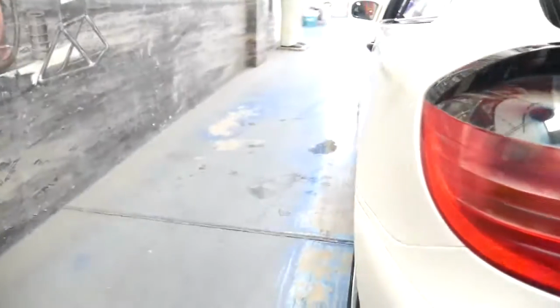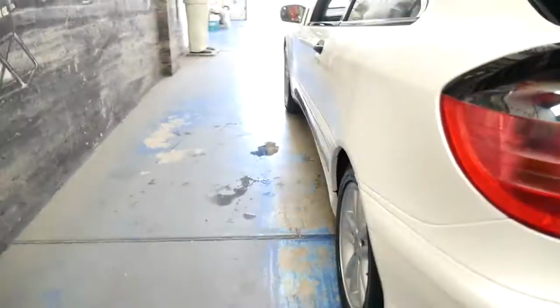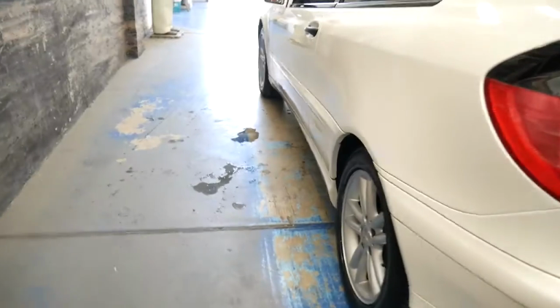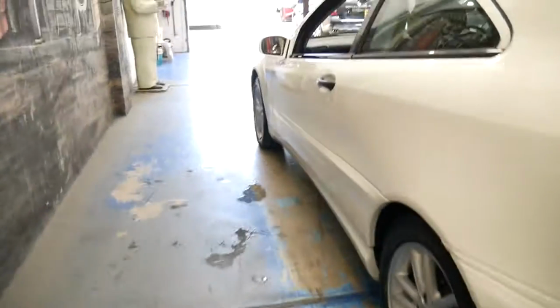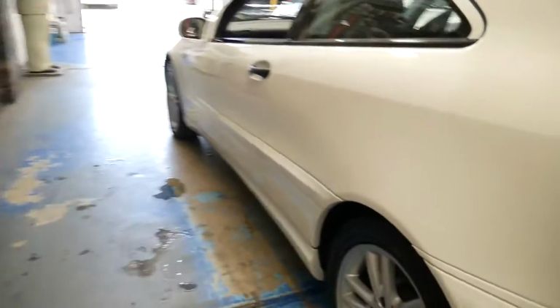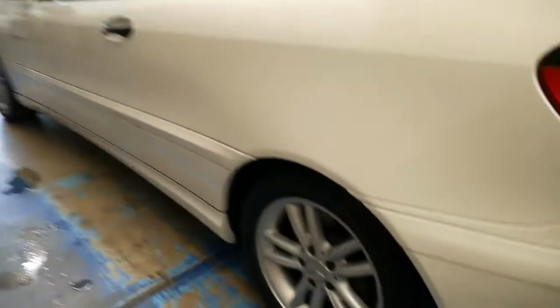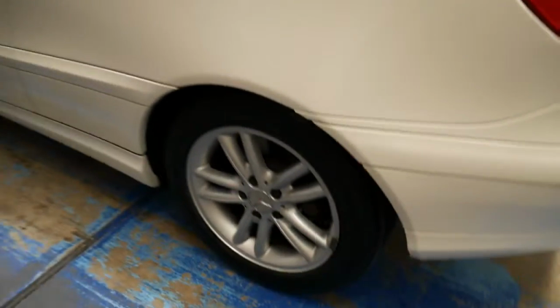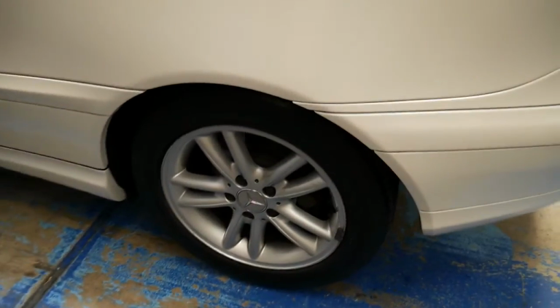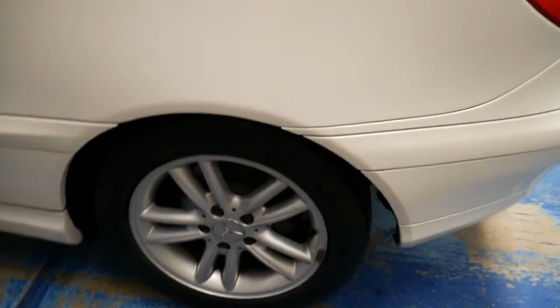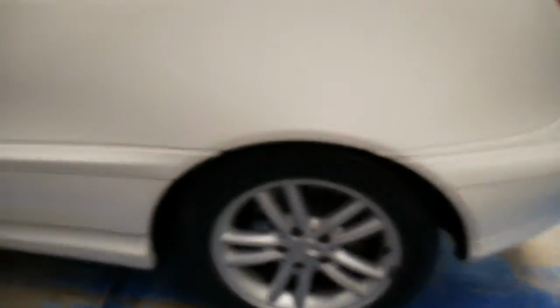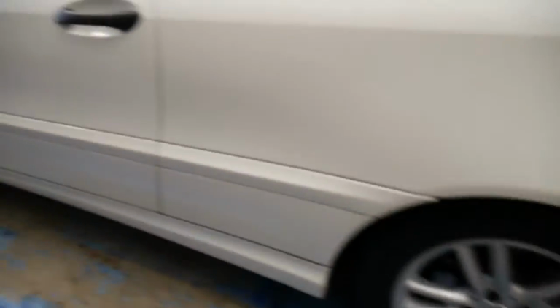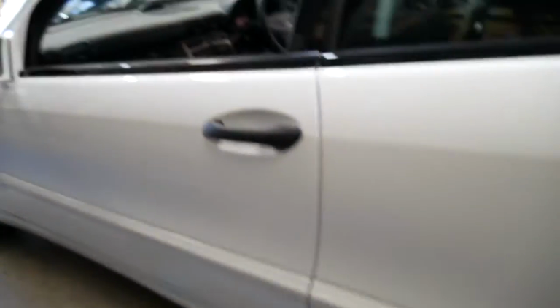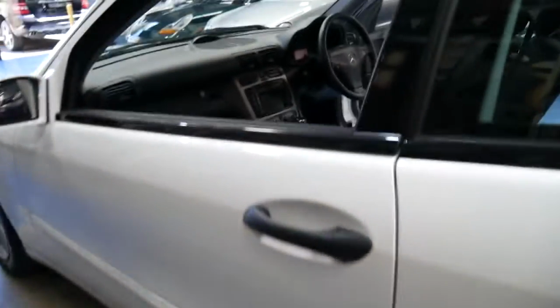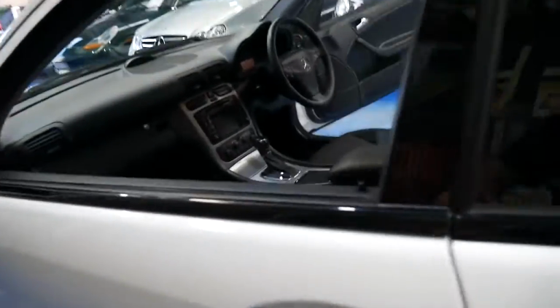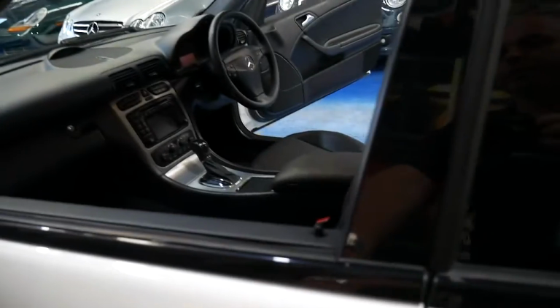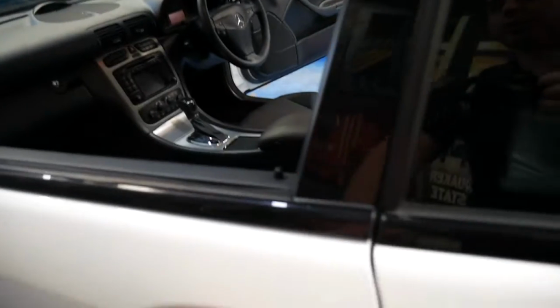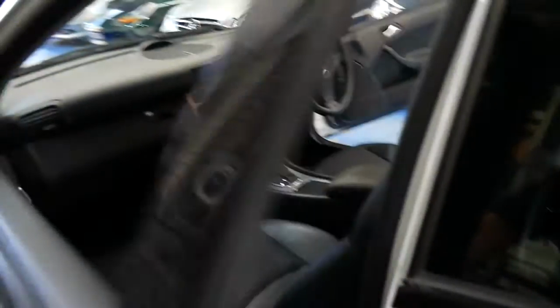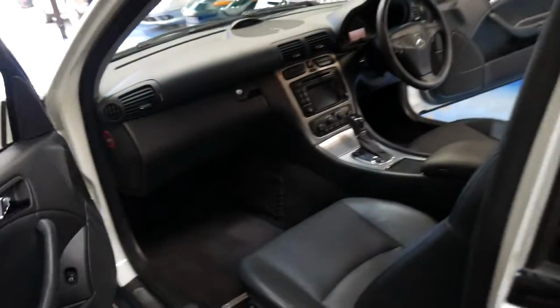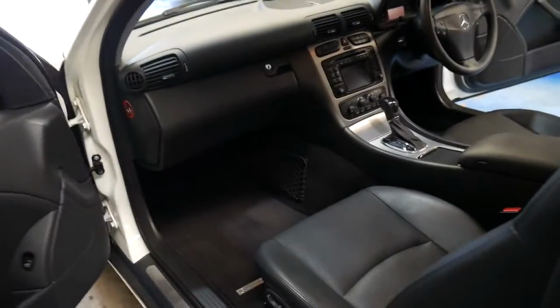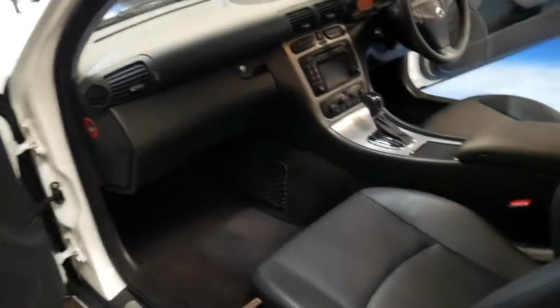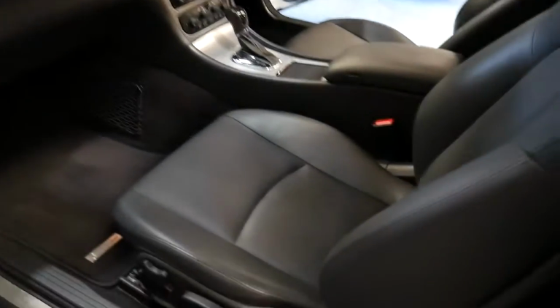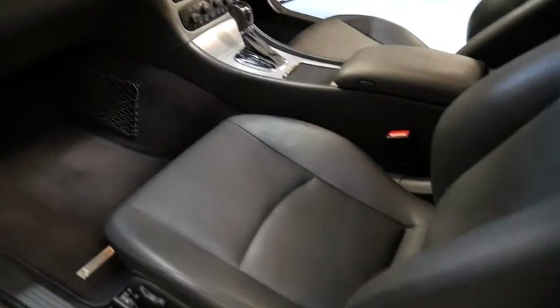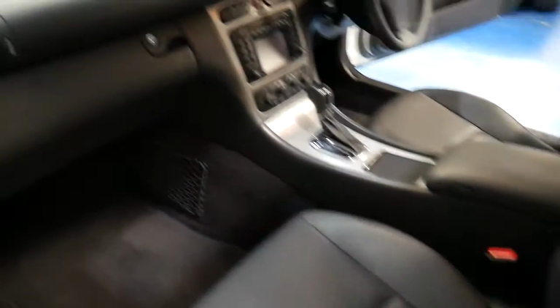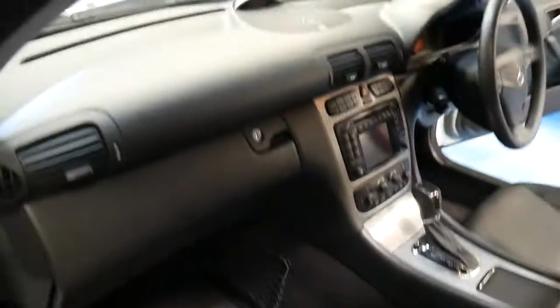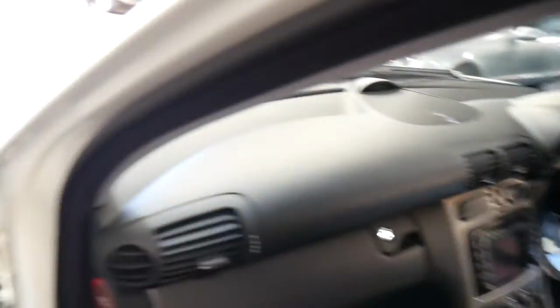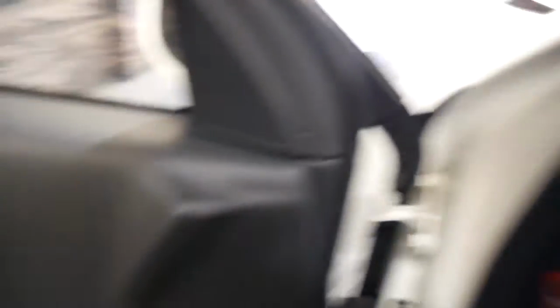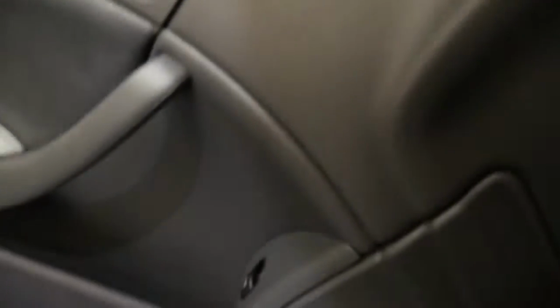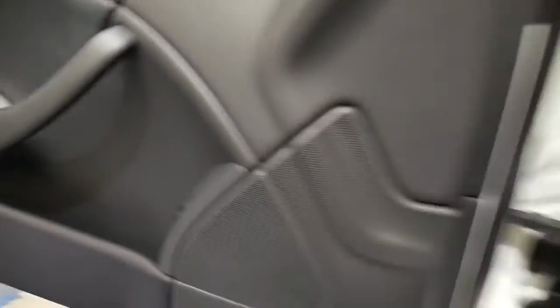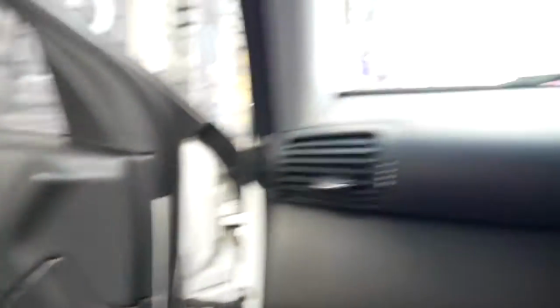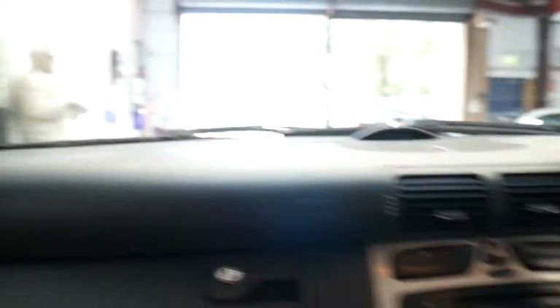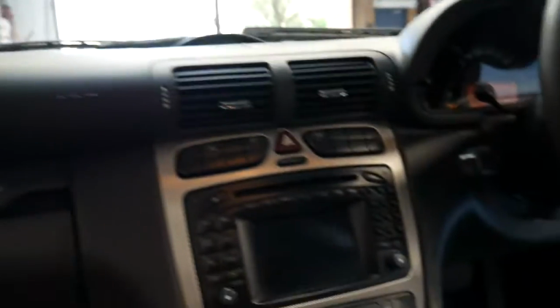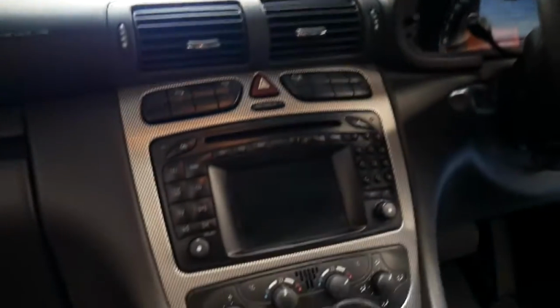The bodywork is unmarked, the interior is unmarked, the alloys aren't badly damaged, the tyres are in extremely good condition, and the leather is lovely. Most of these cars came in a more basic package with a cloth interior.